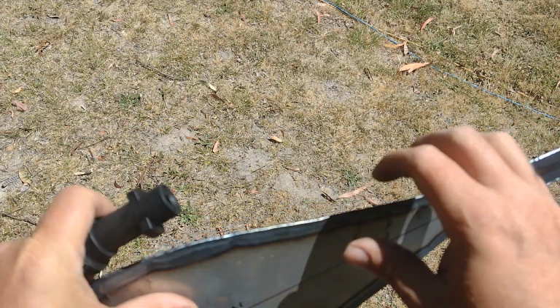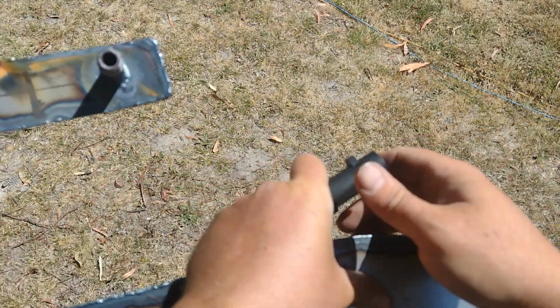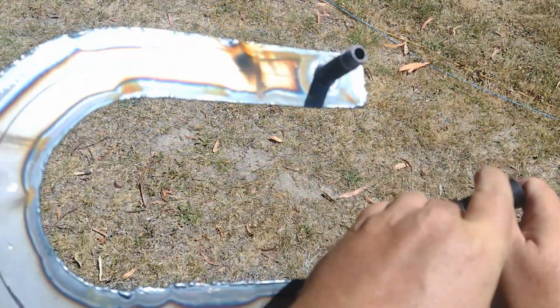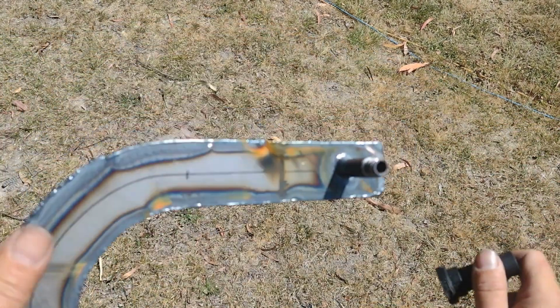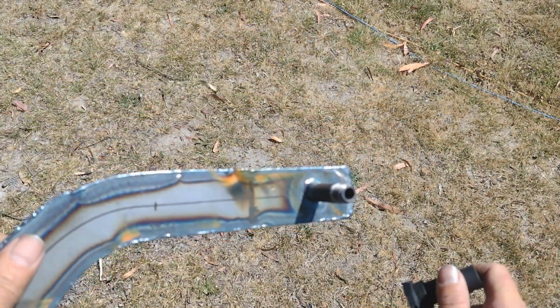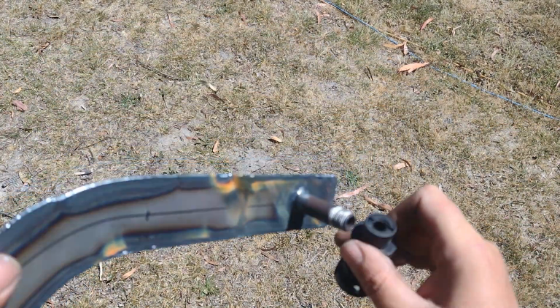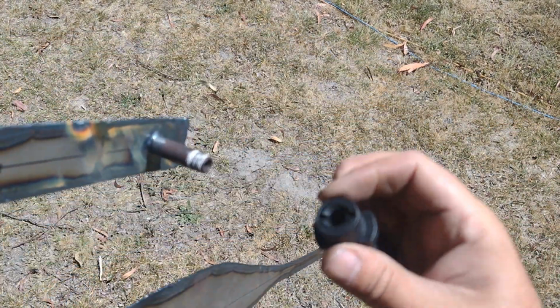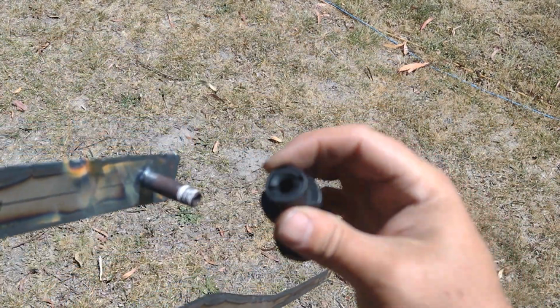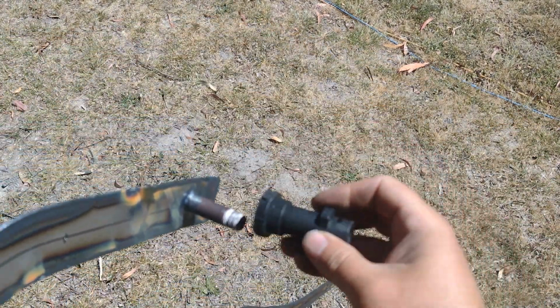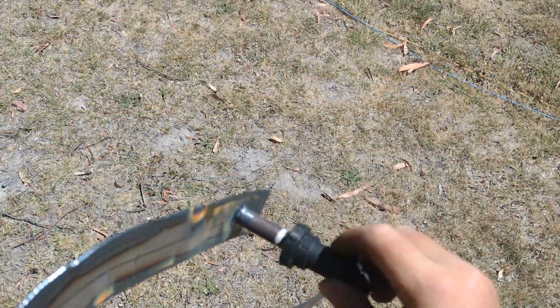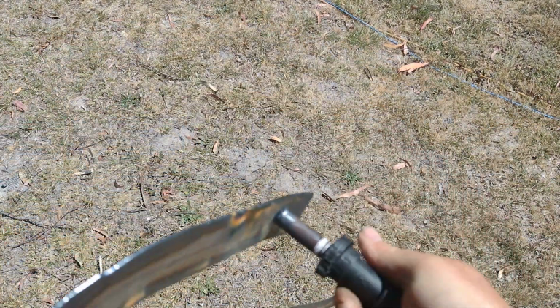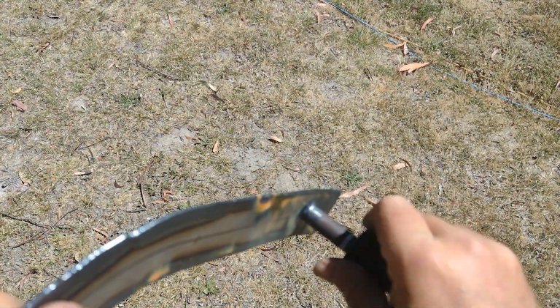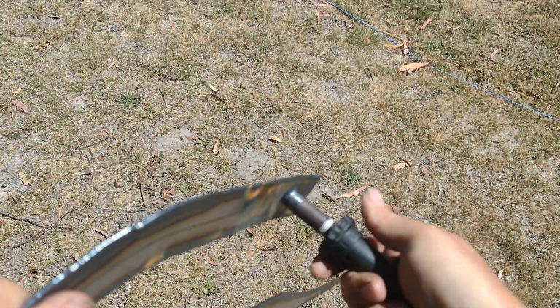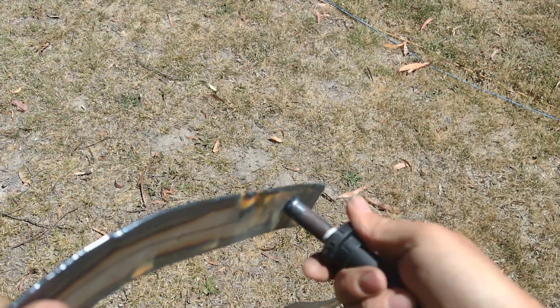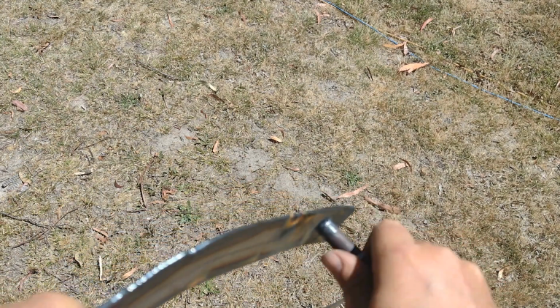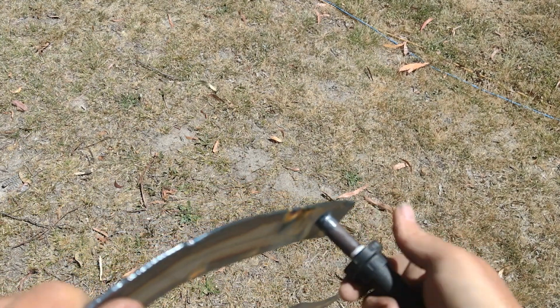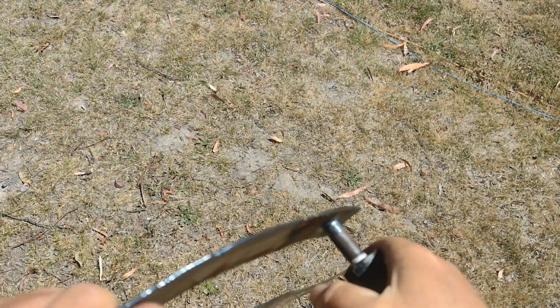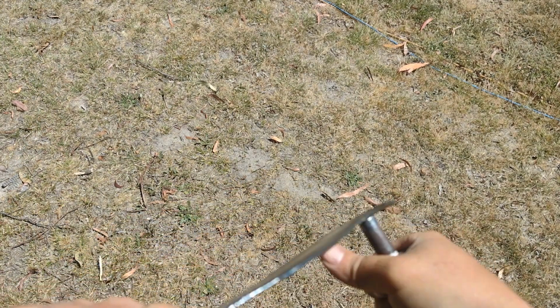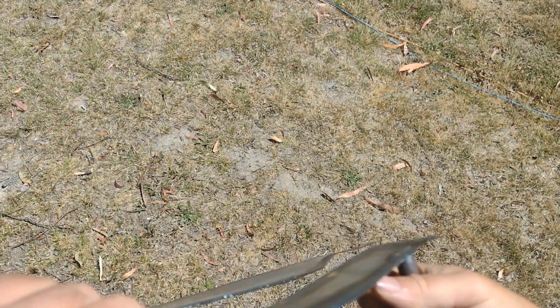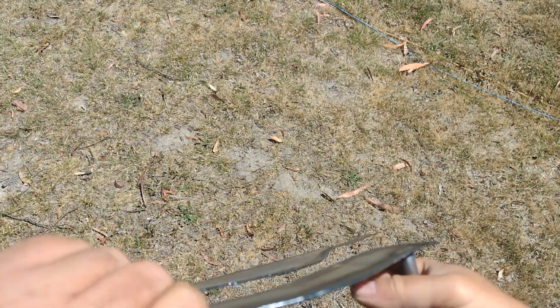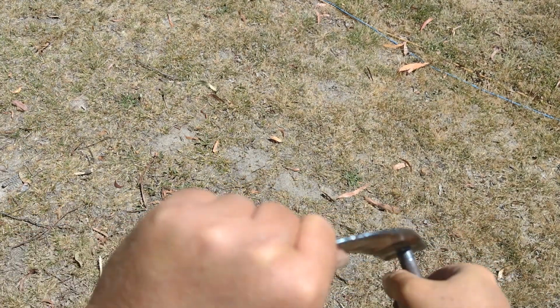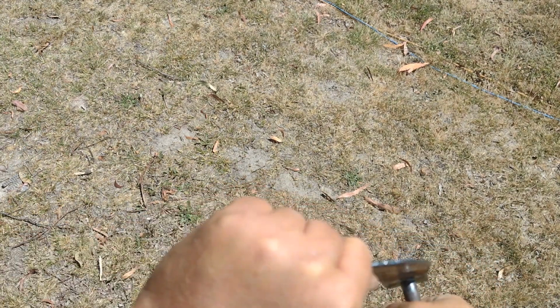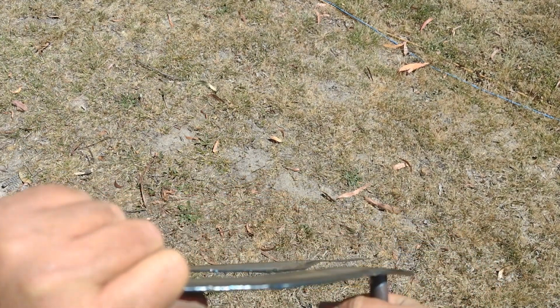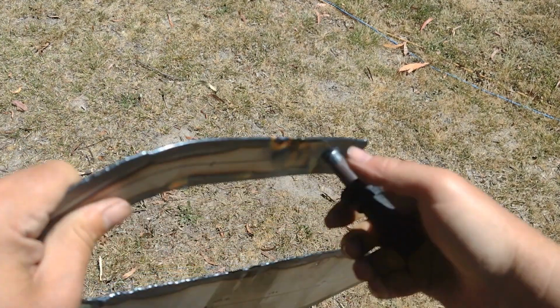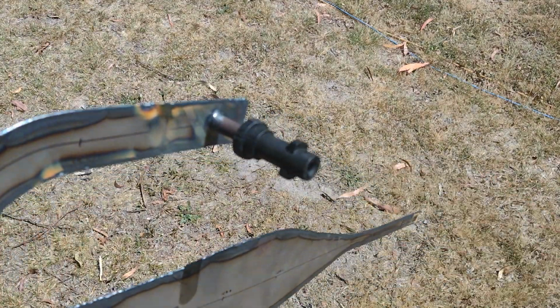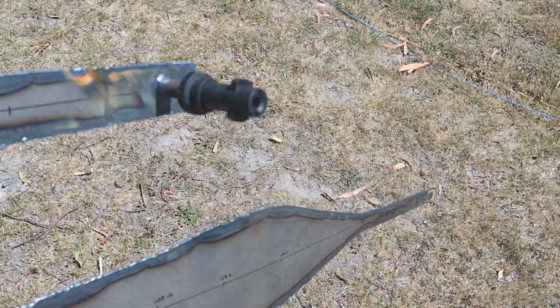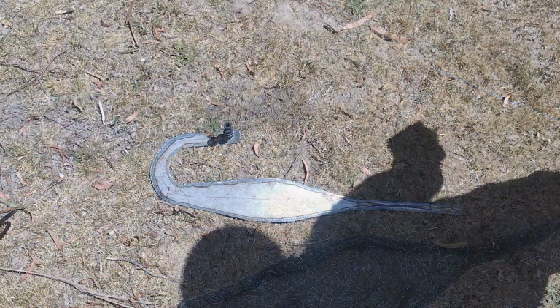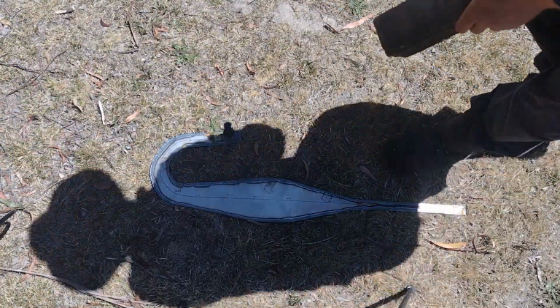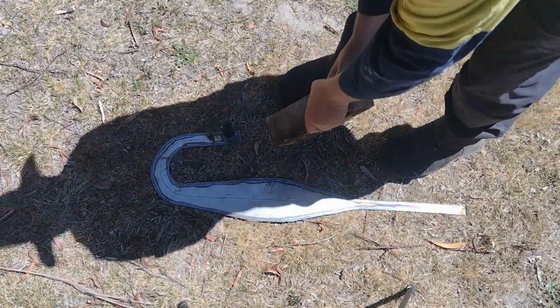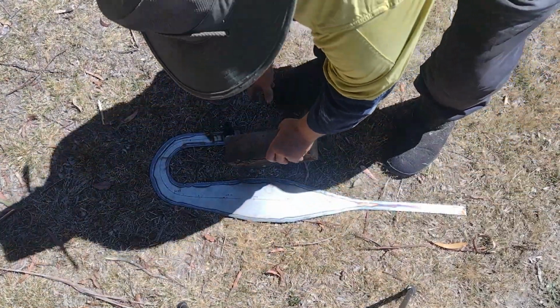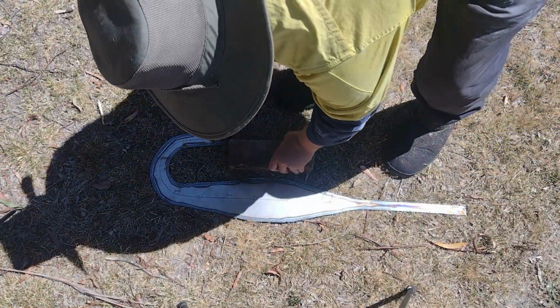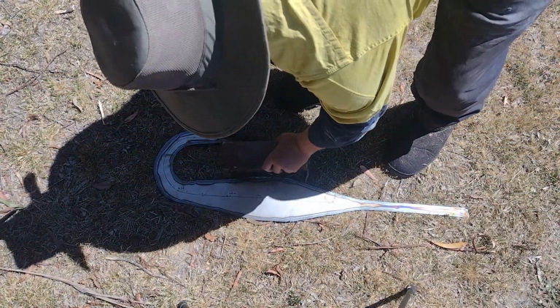We've tack welded along this edge — getting better at it. Now it's time to inflate. We'll thread on the Karcher fitting and inflate it to see how that goes.